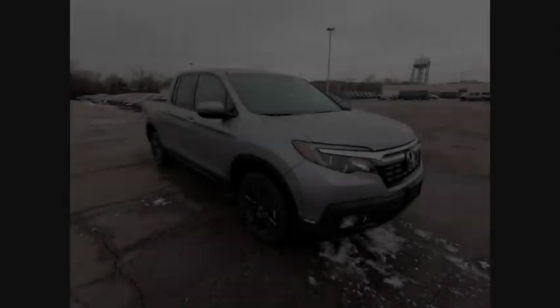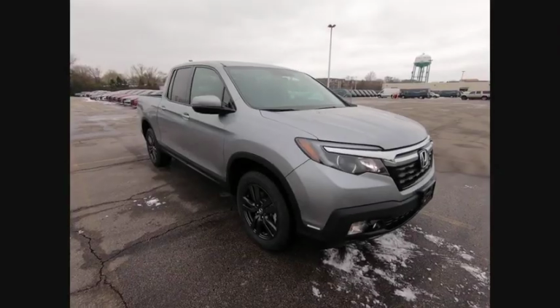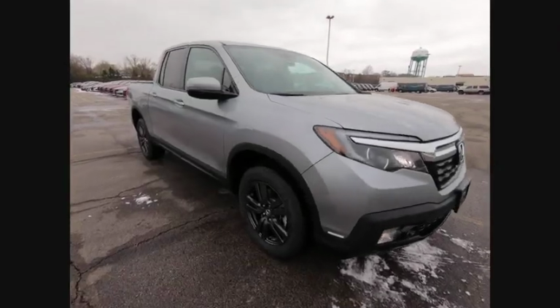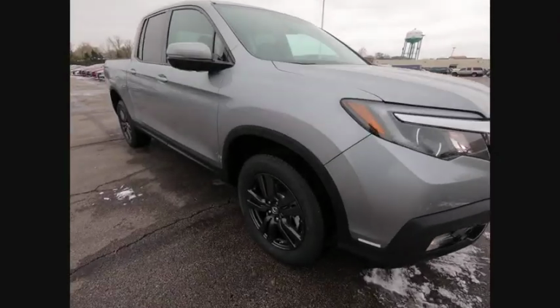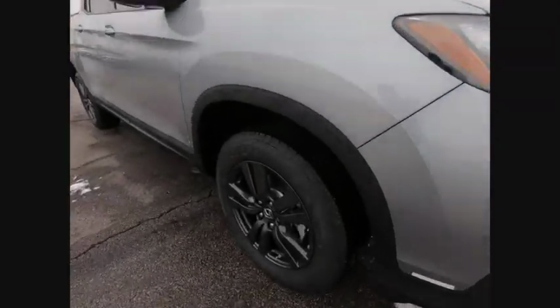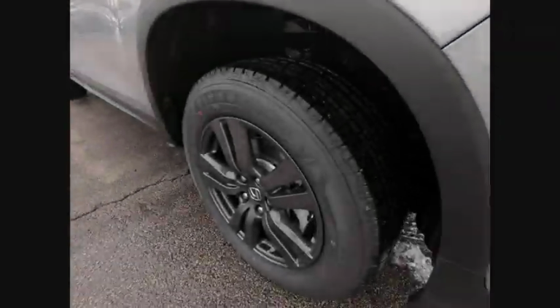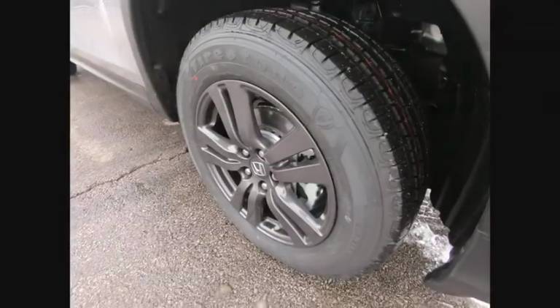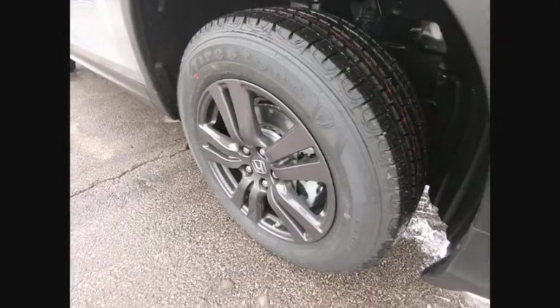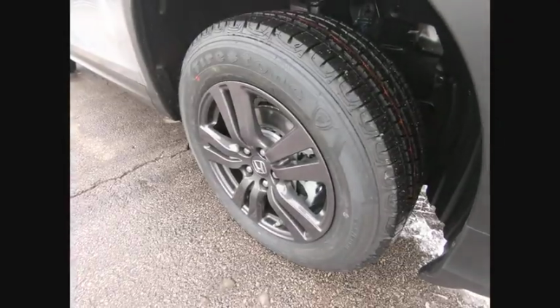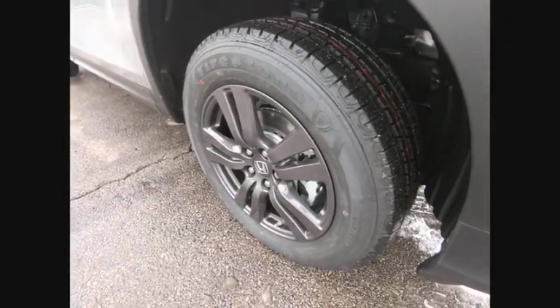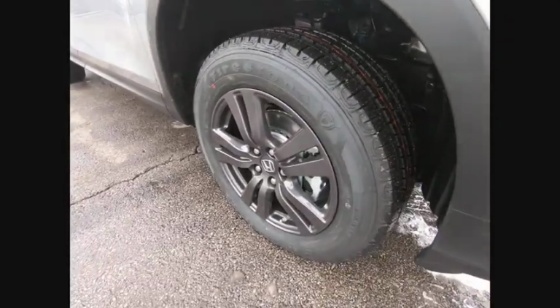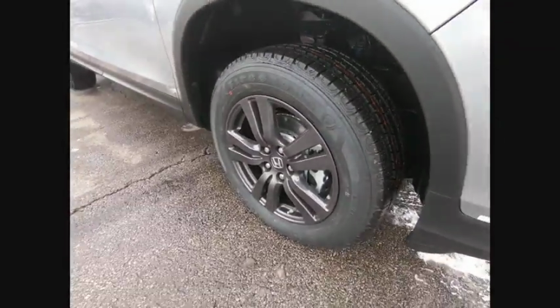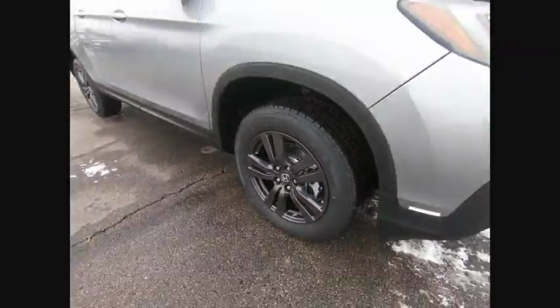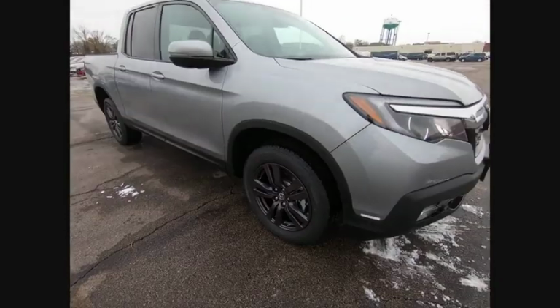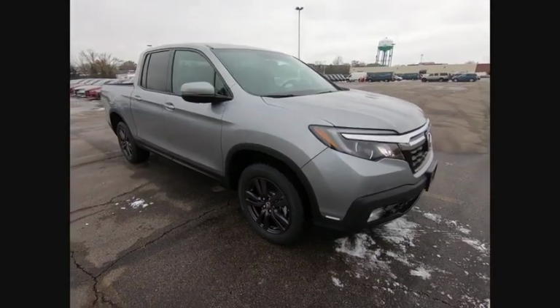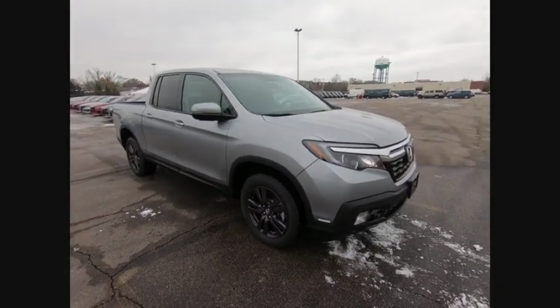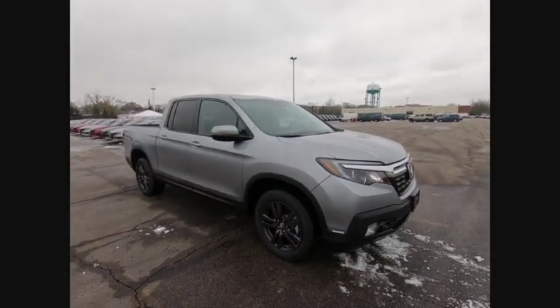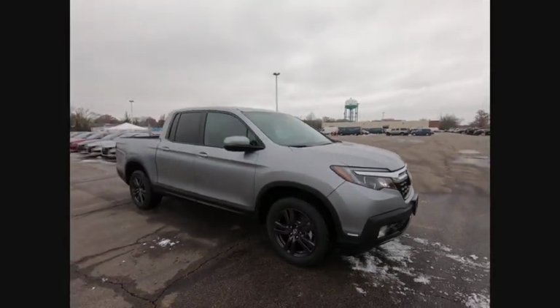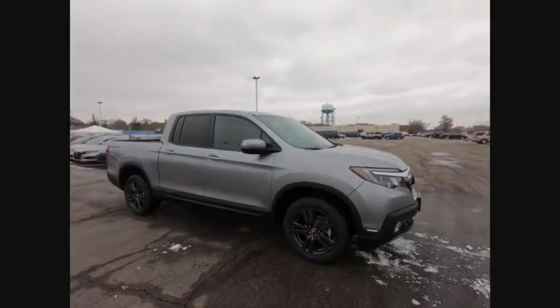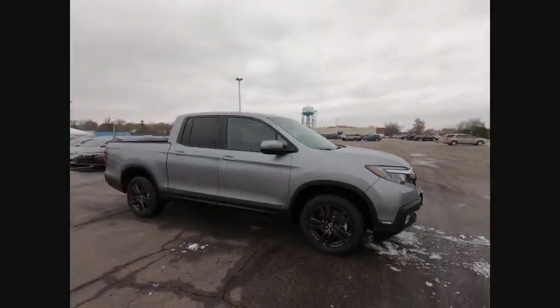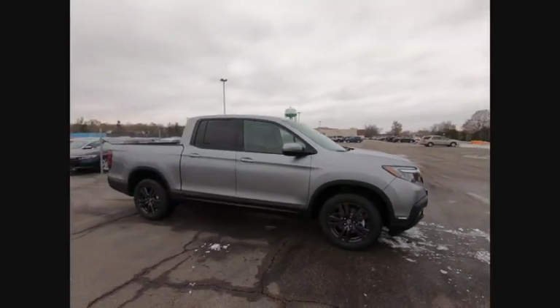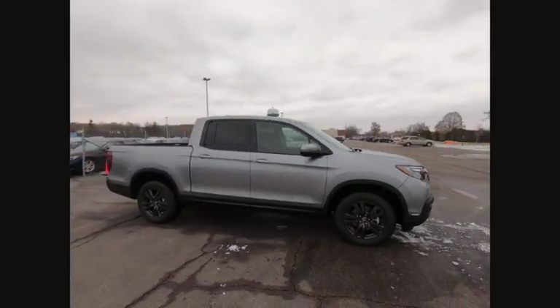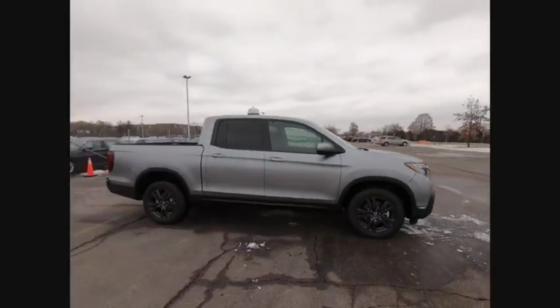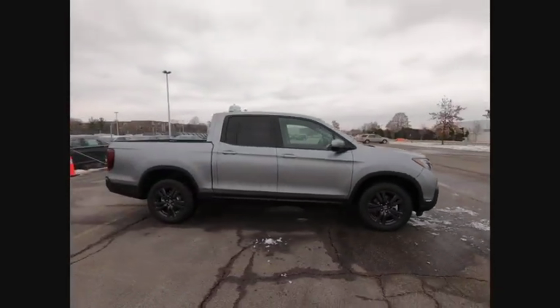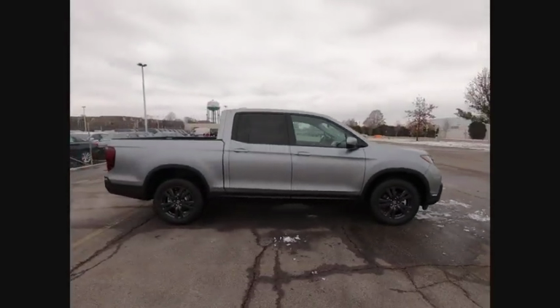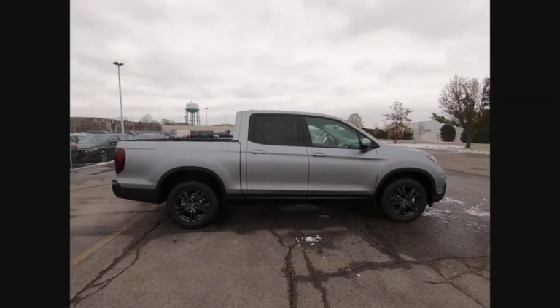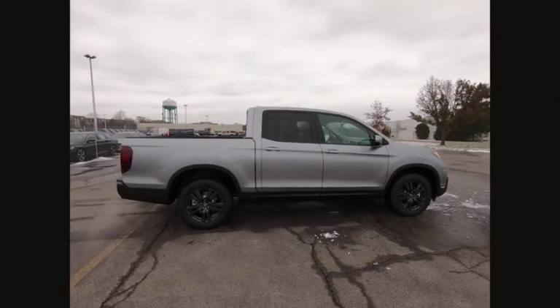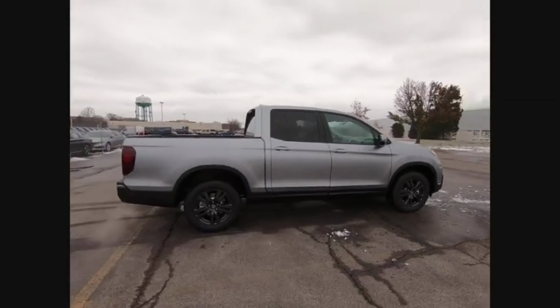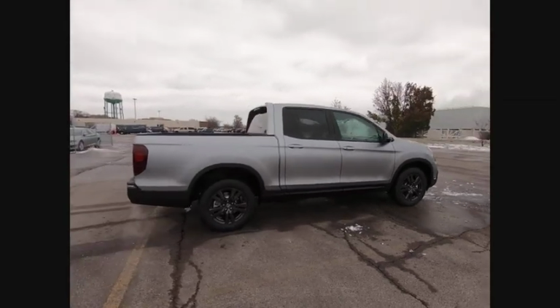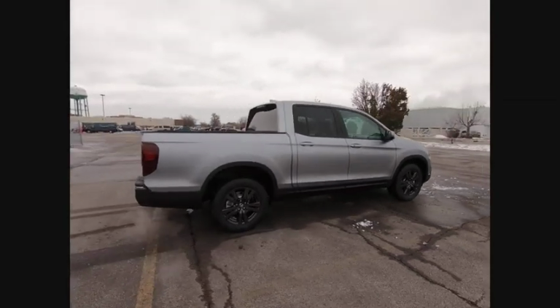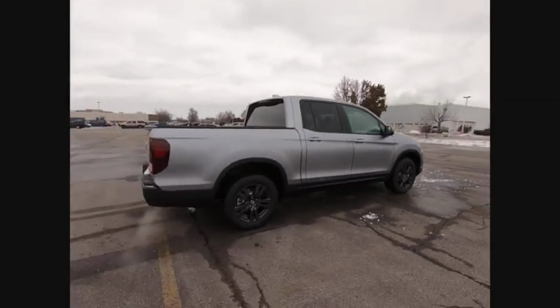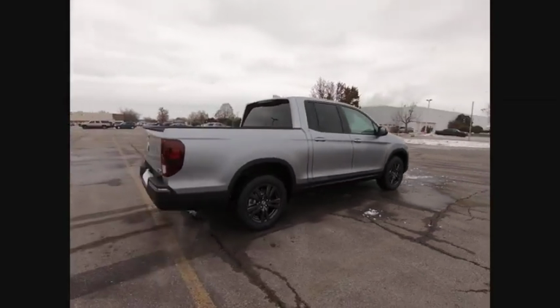Stop by and take a look at the 2019 Ridgeline. The Ridgeline was designed to give you exactly what you need to get the job done, and with Honda quality built right in, this truck can be with you for the long haul.